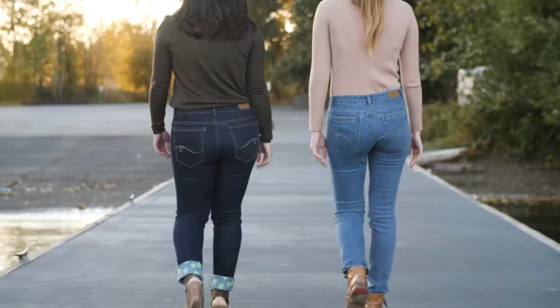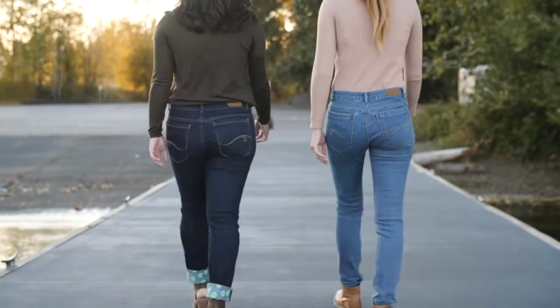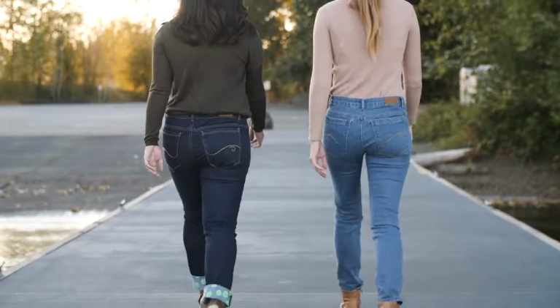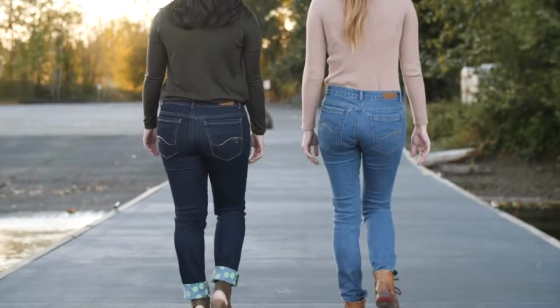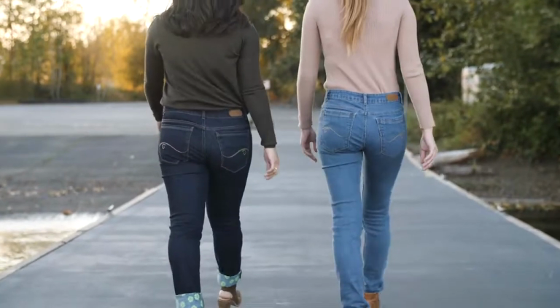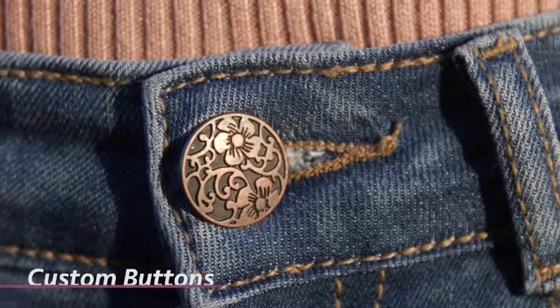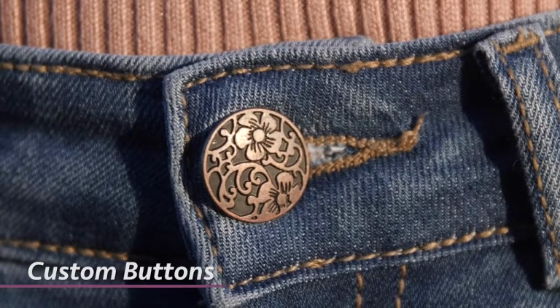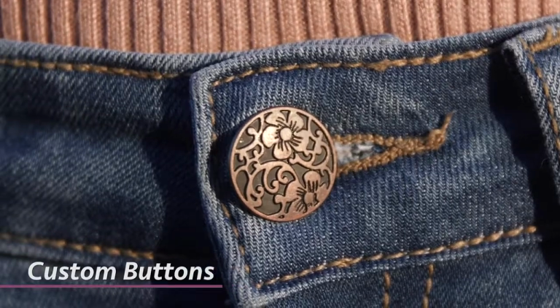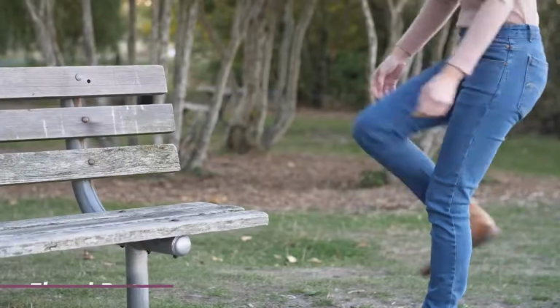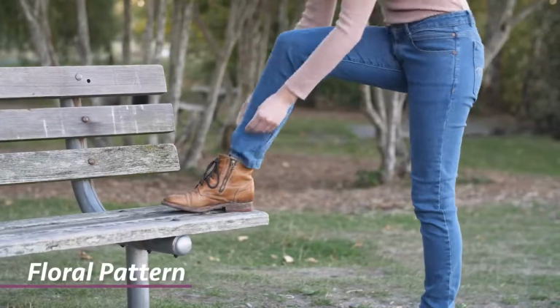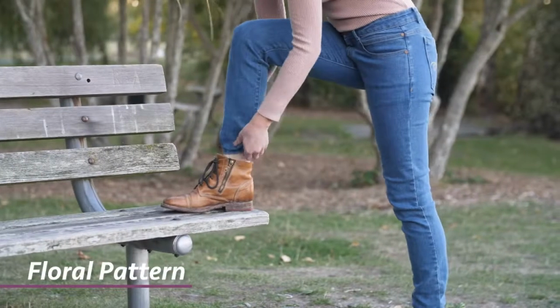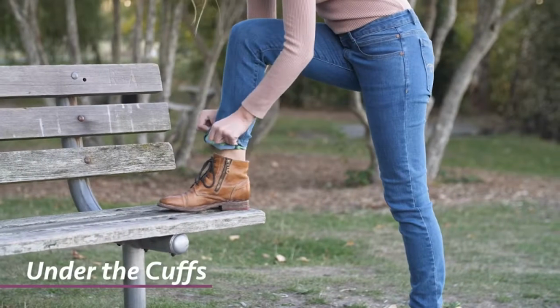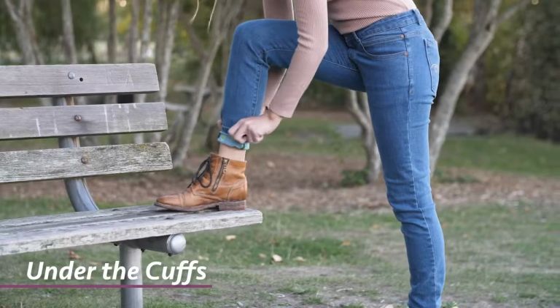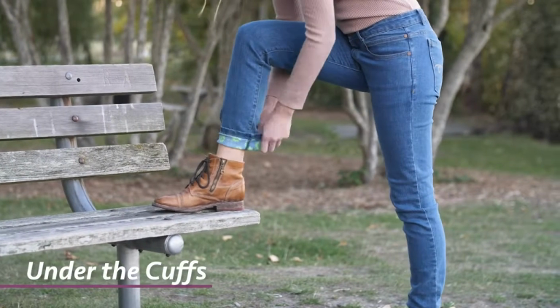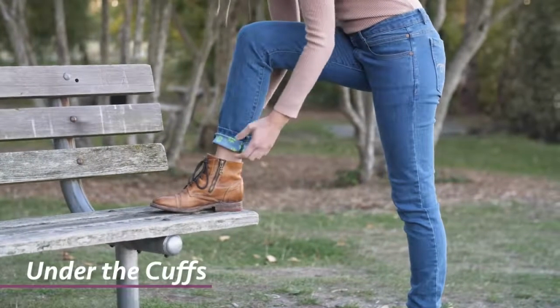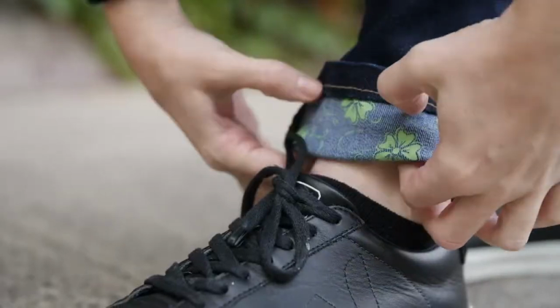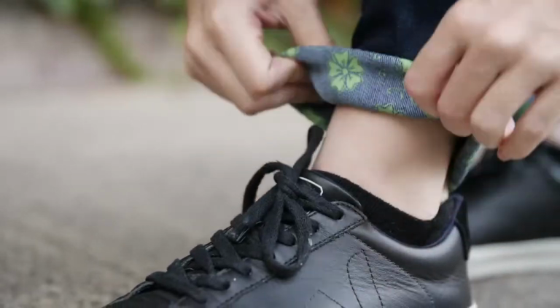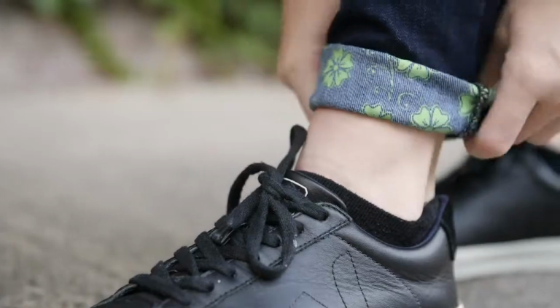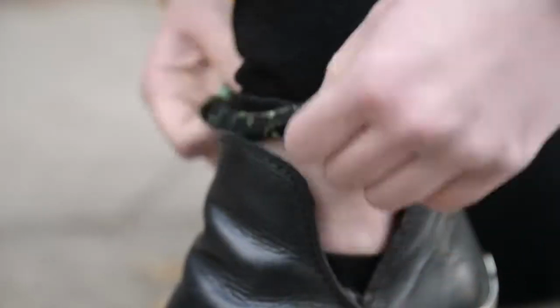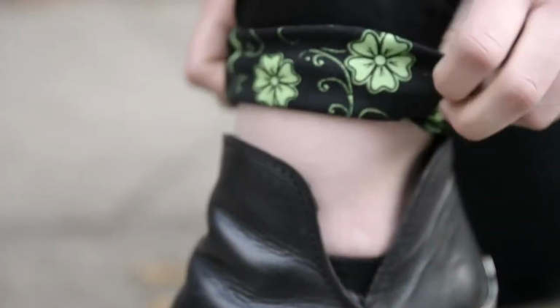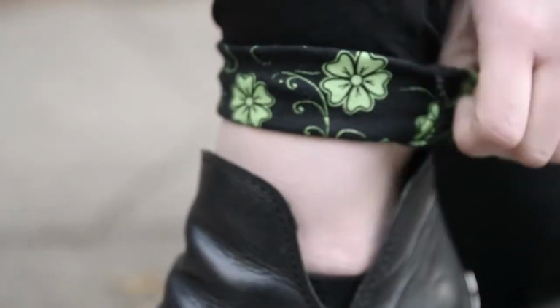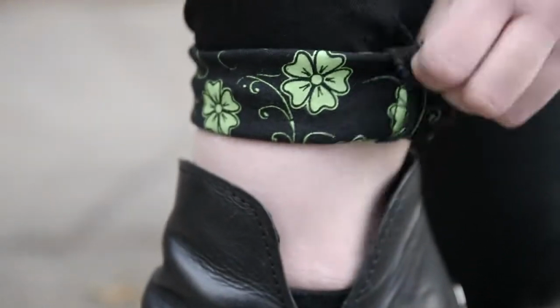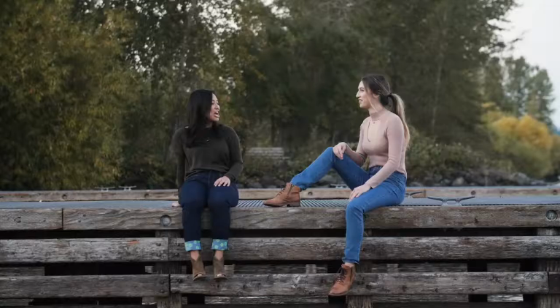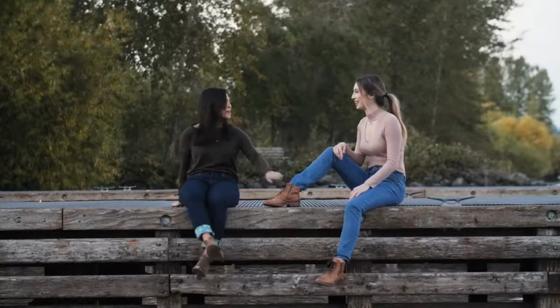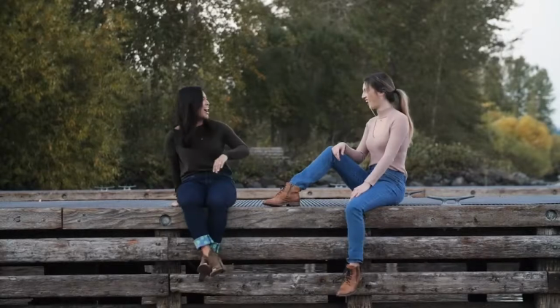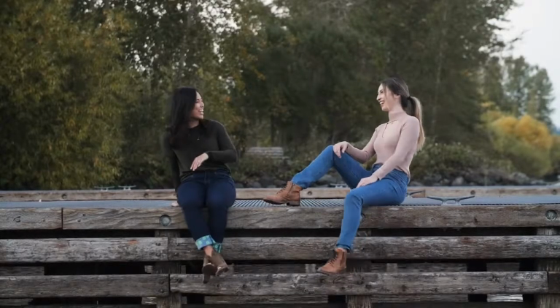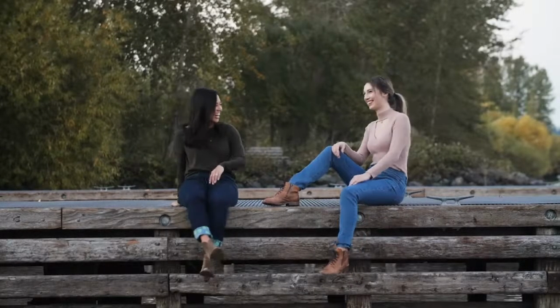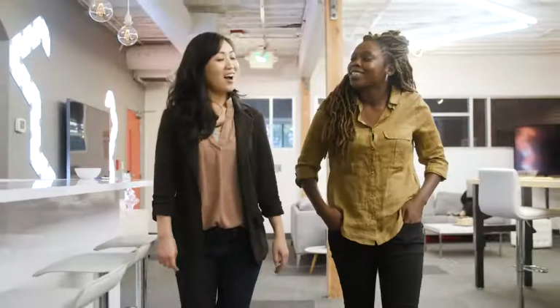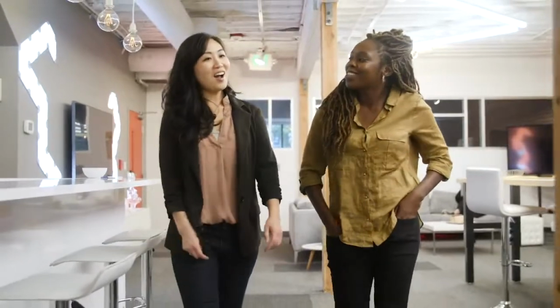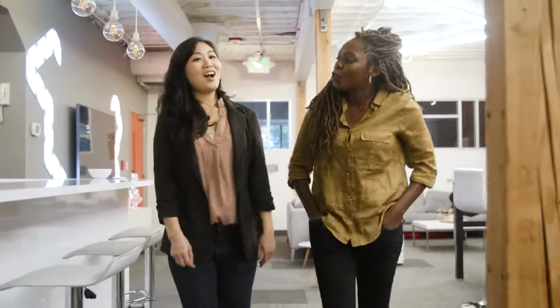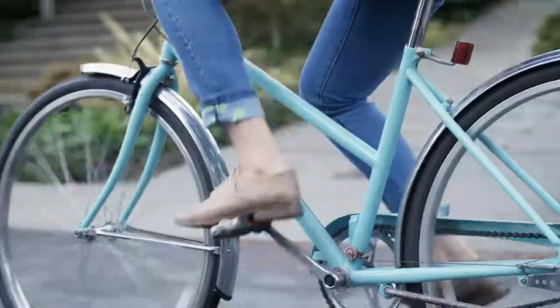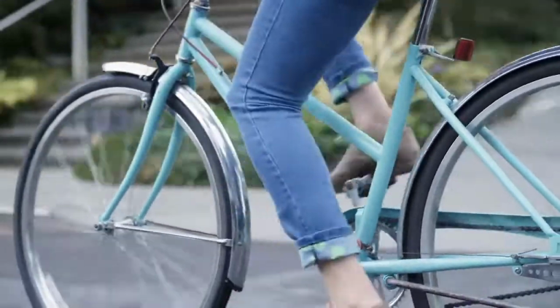All colors feature design flourishes, like custom buttons. And there's a floral pattern under the cuff for our light blue, dark blue, and black jeans. Finally, jeans as ready as you are for where life takes you.